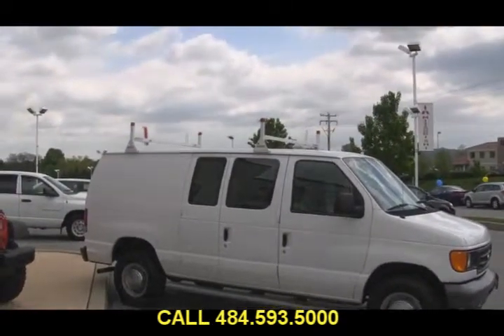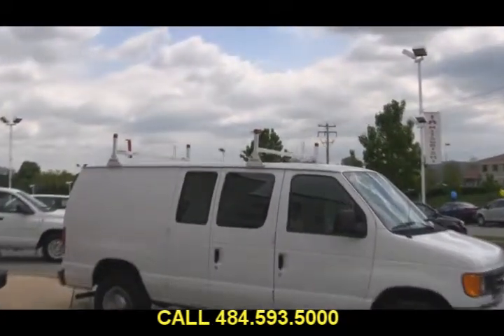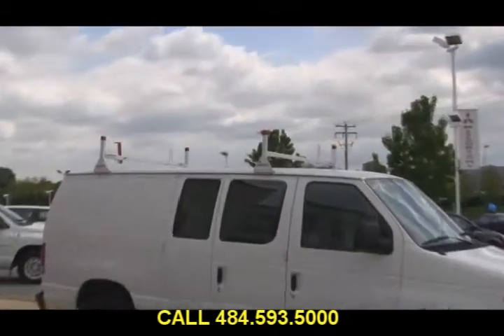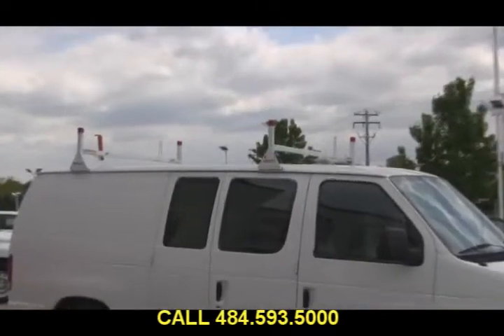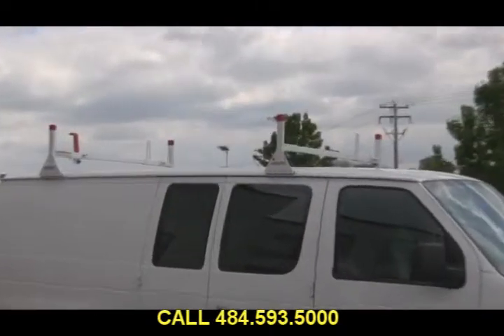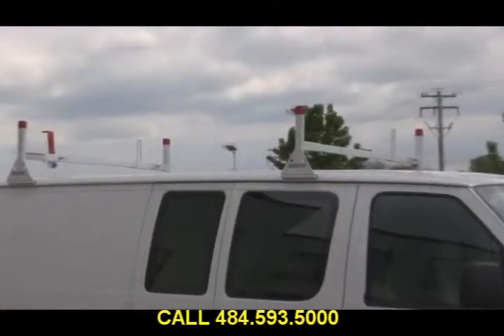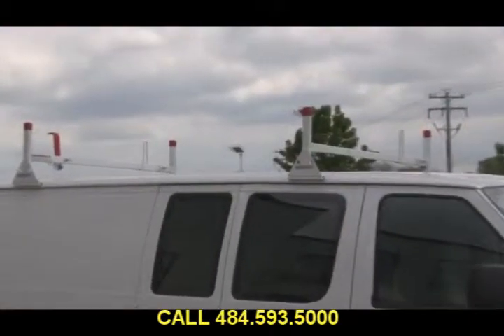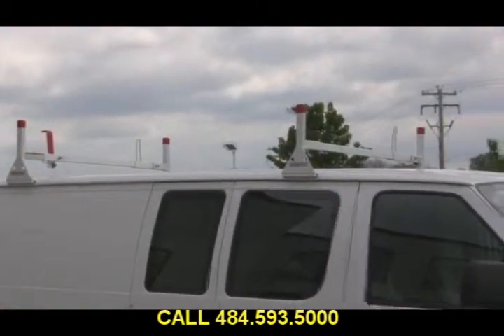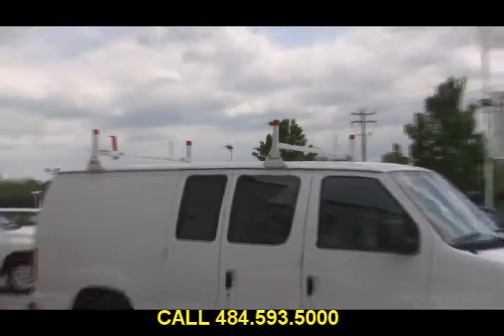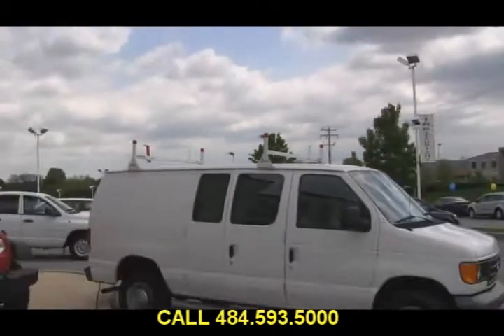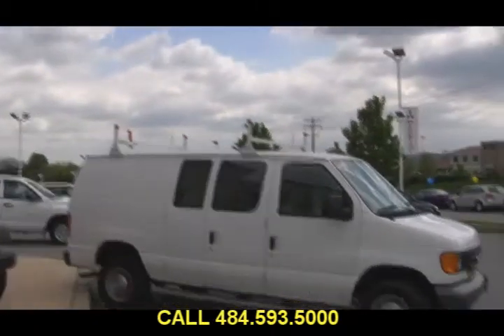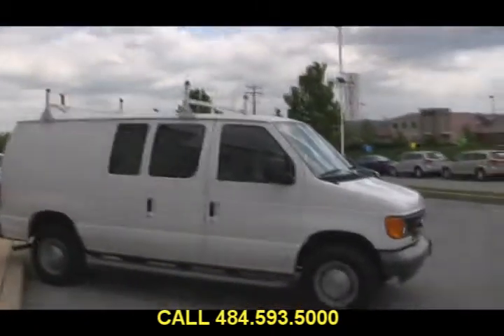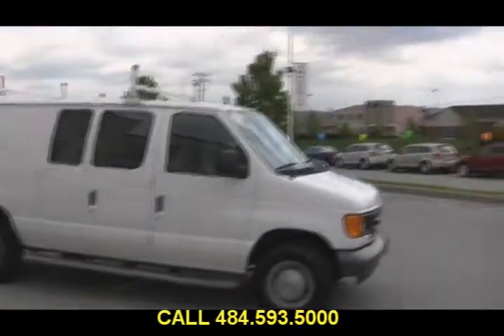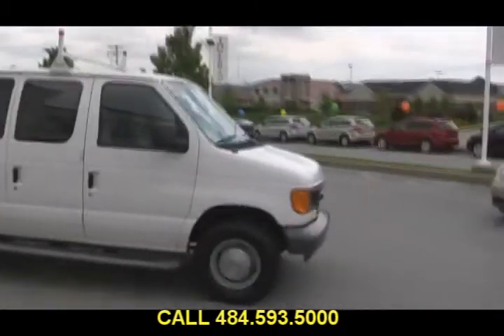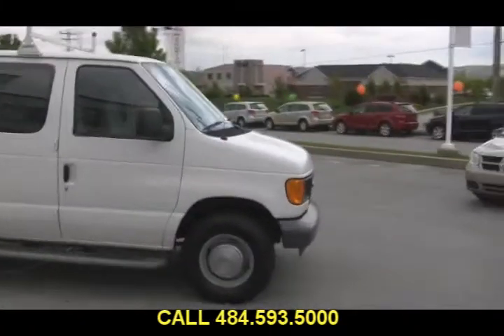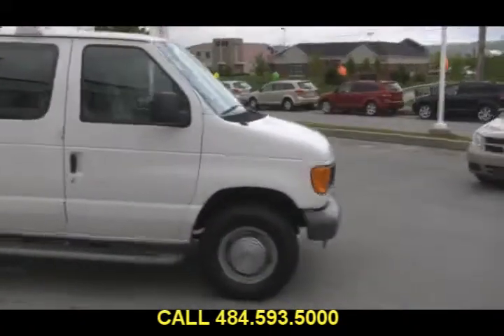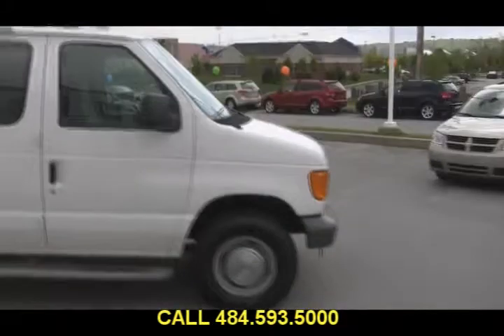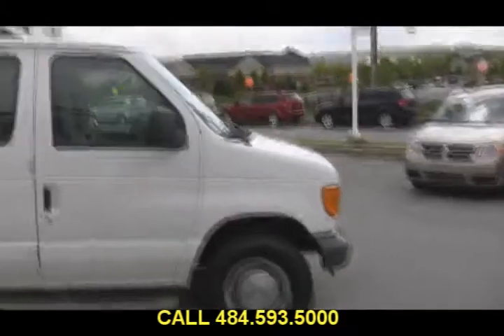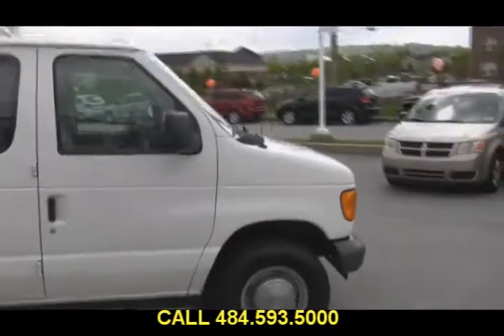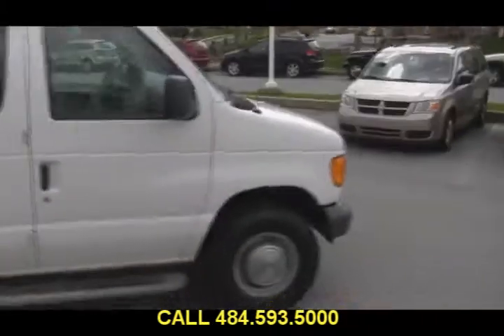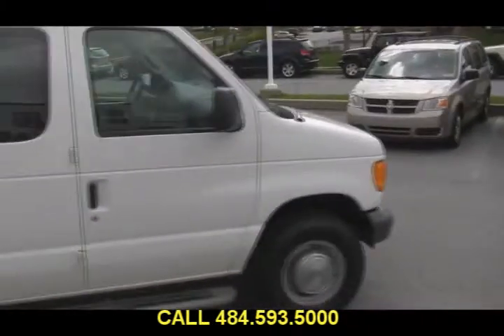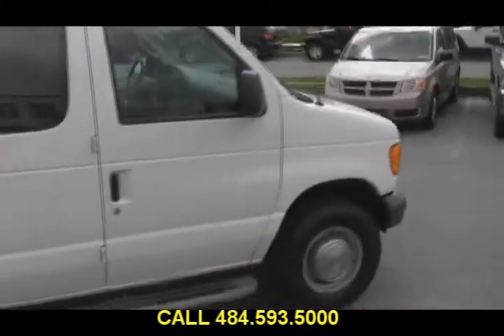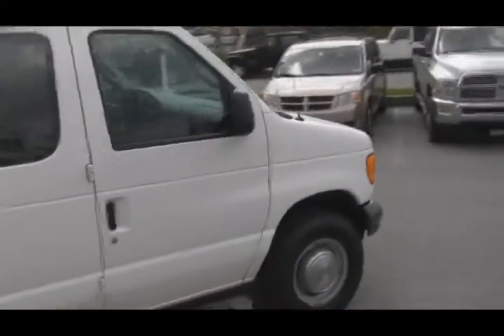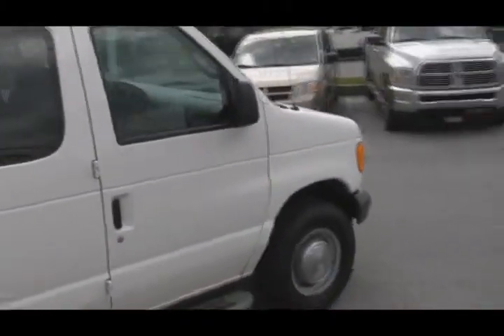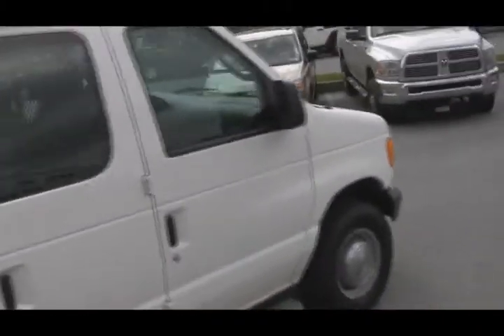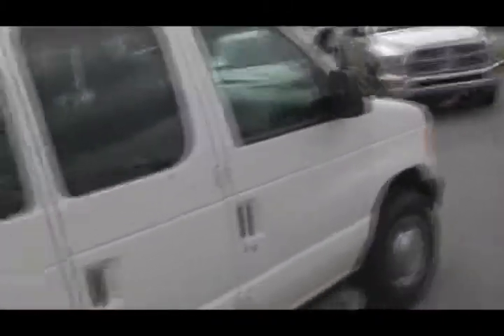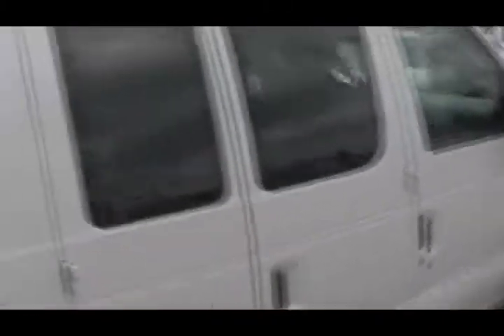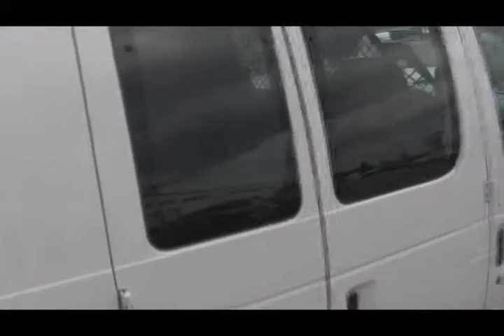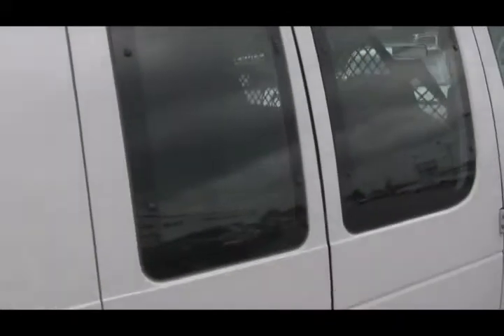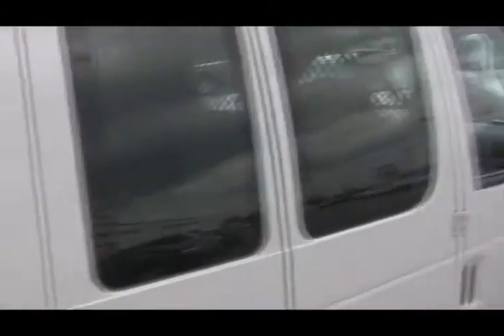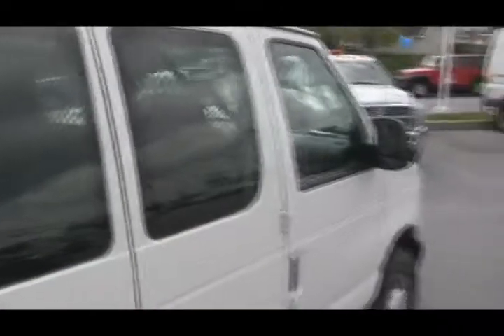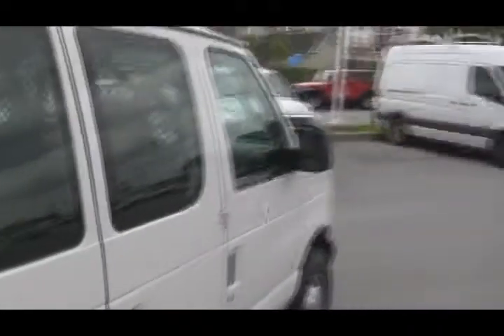This one does have these things on the roof — a ladder rack, I'm assuming. This was a work van. The previous owner did do some electrical work, apparently. There are some cabinets in this vehicle.